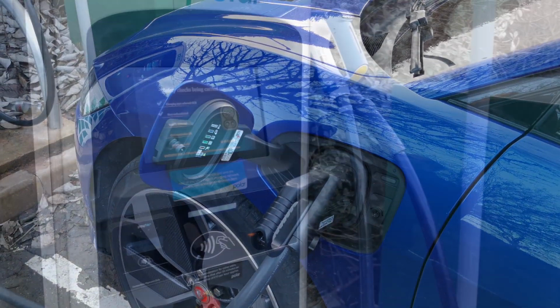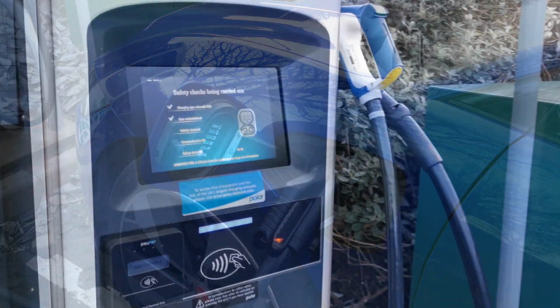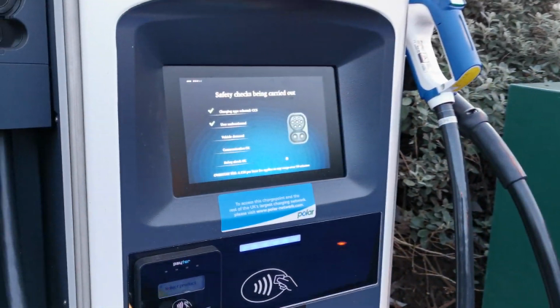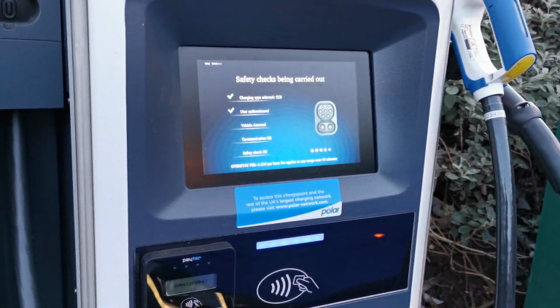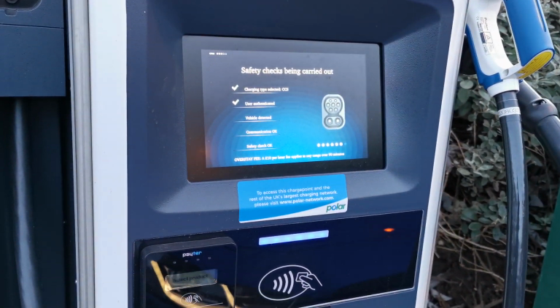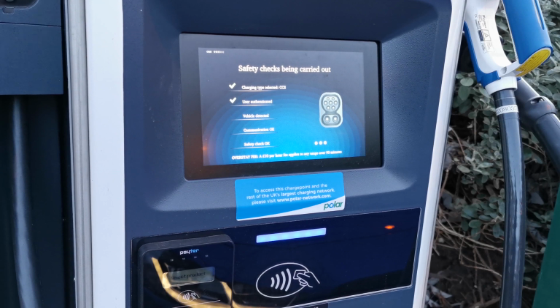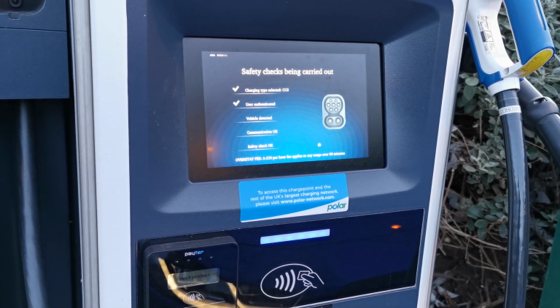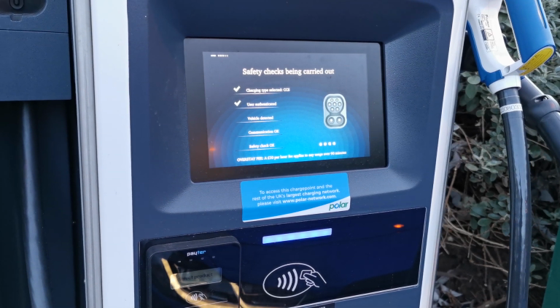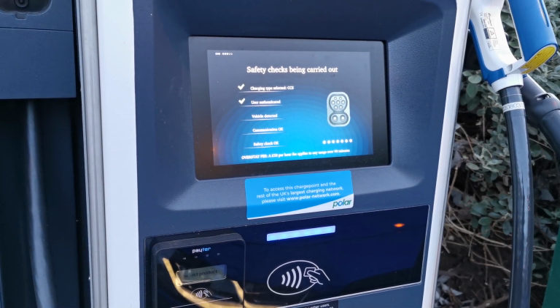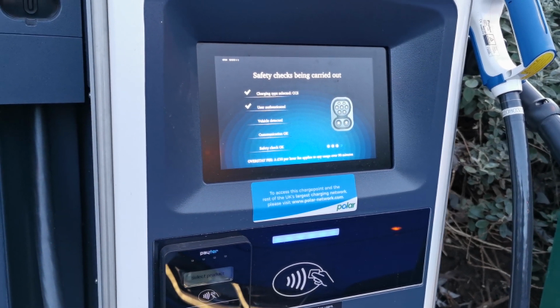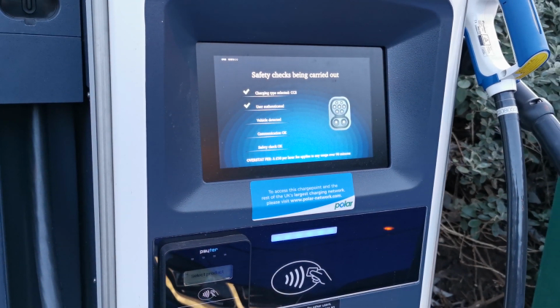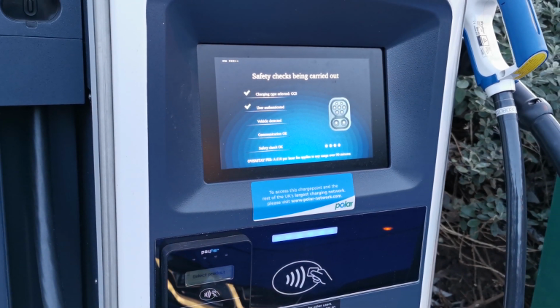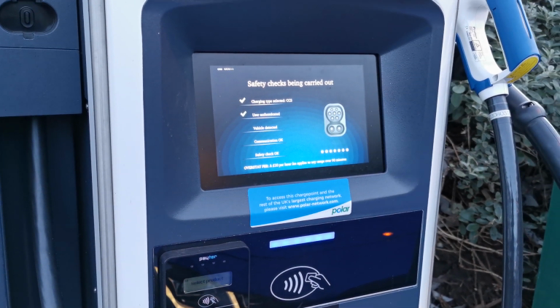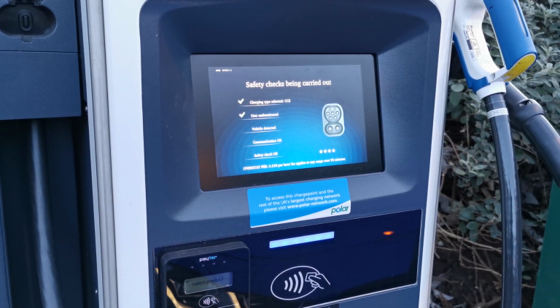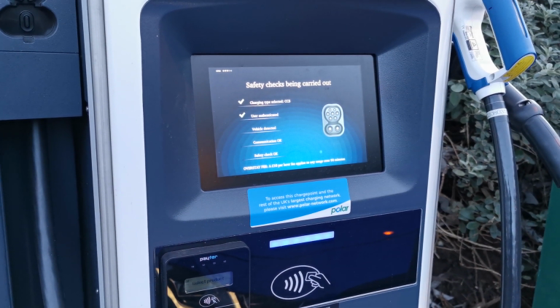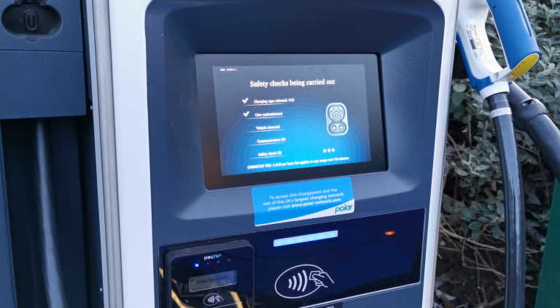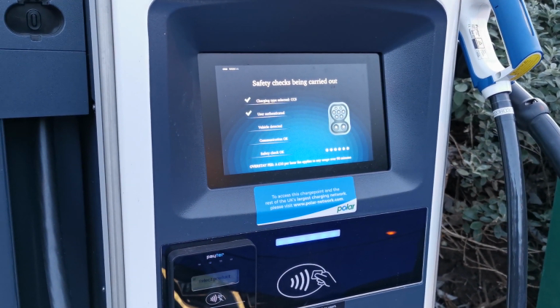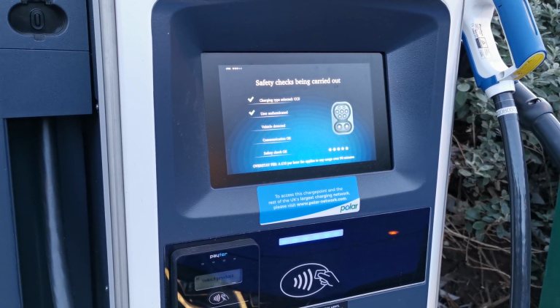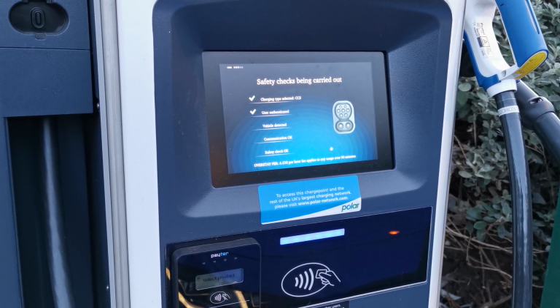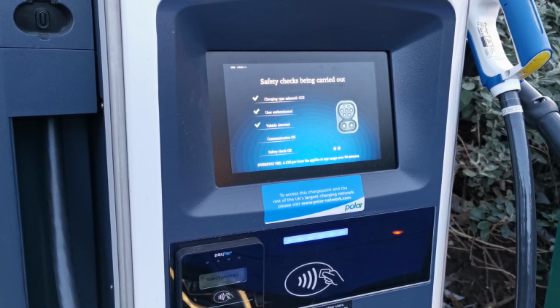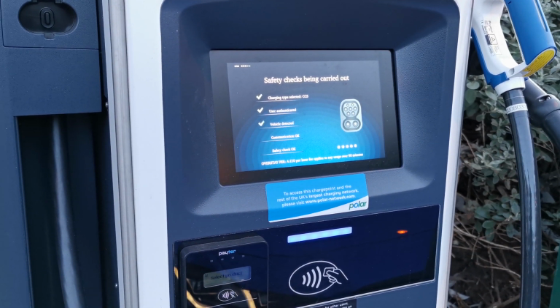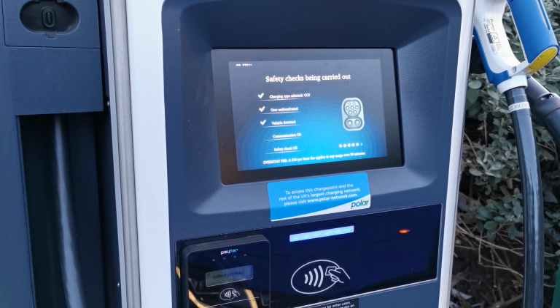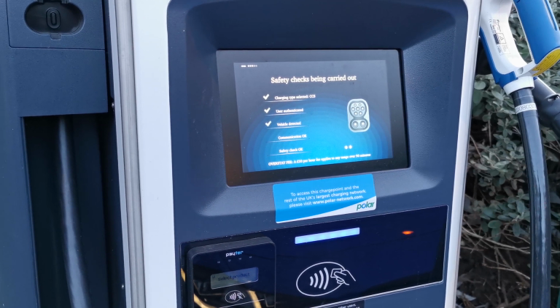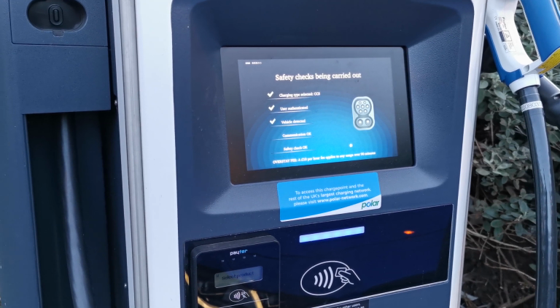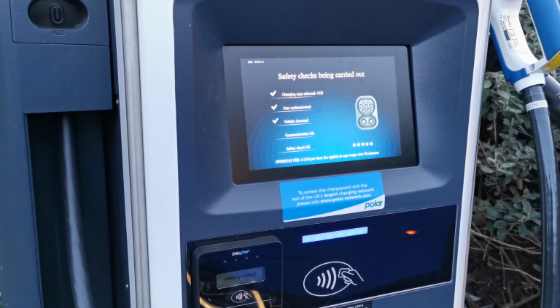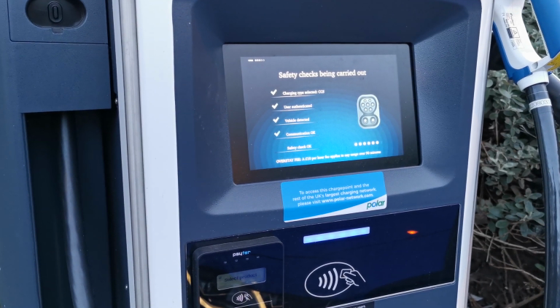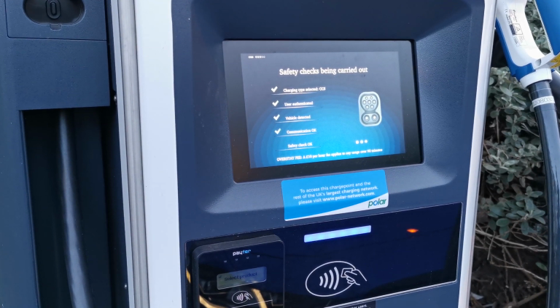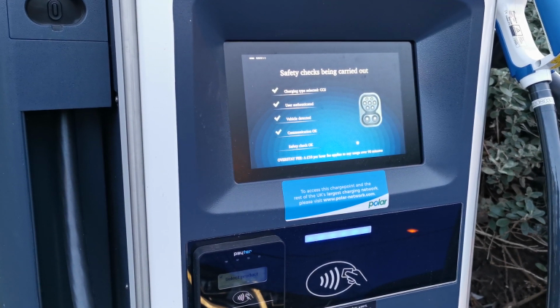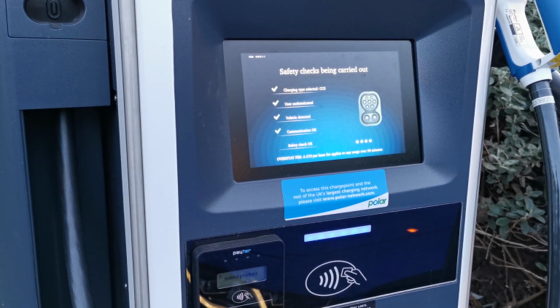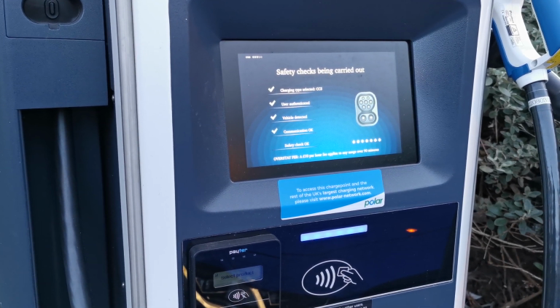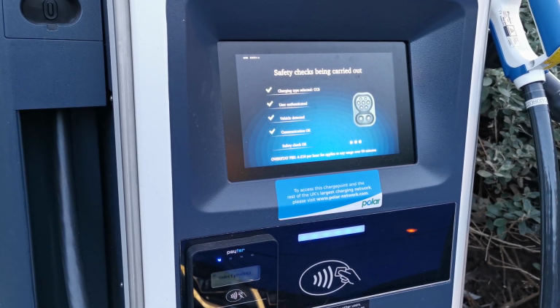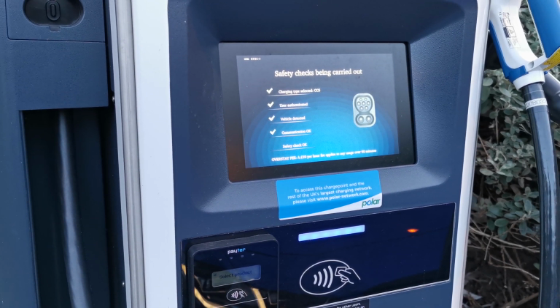Back on the screen you'll see some instructions as to what safety checks are being done, shown here in real time because they can take up to a minute in order to safely connect to the vehicle.